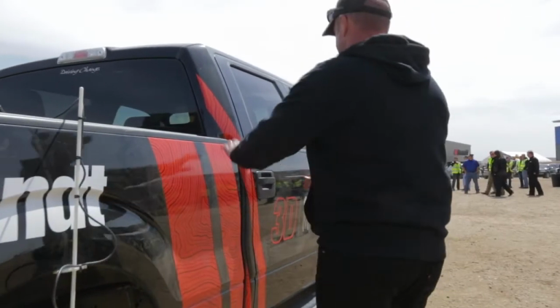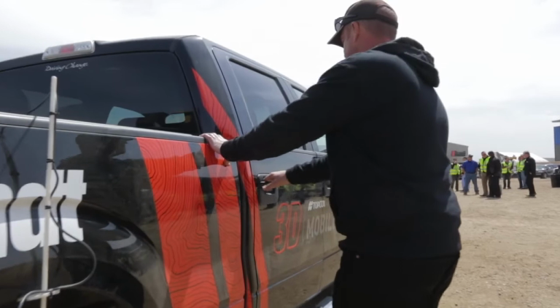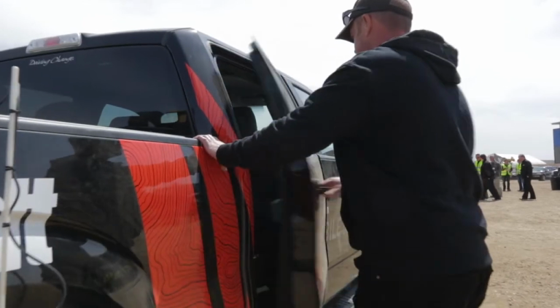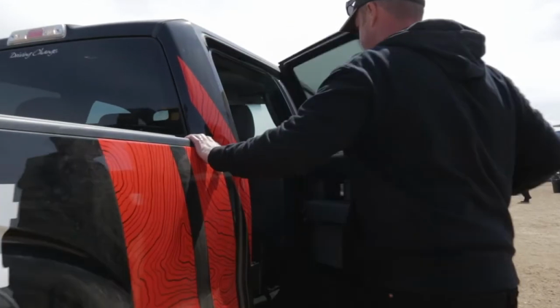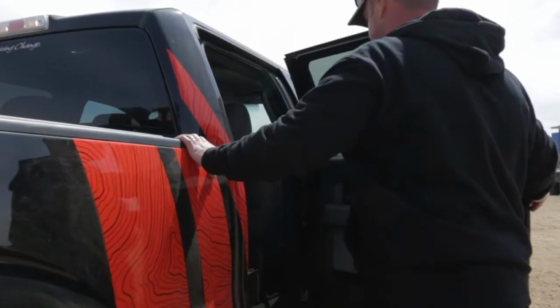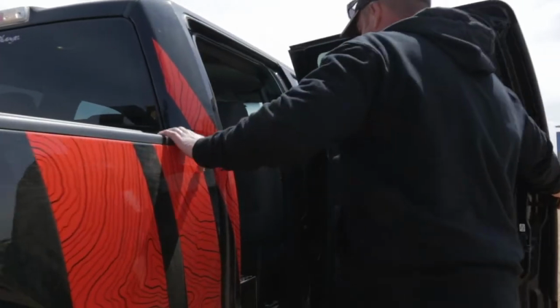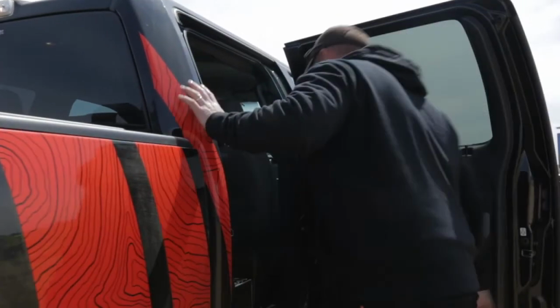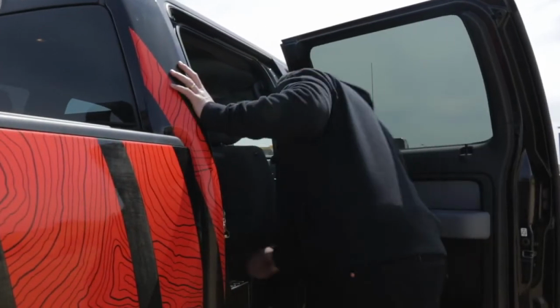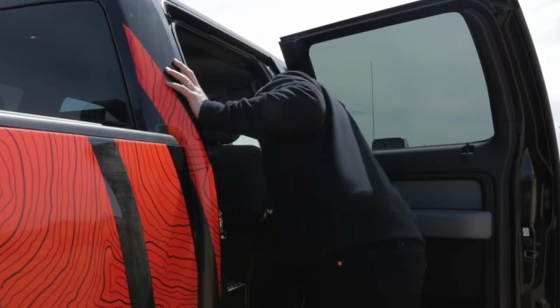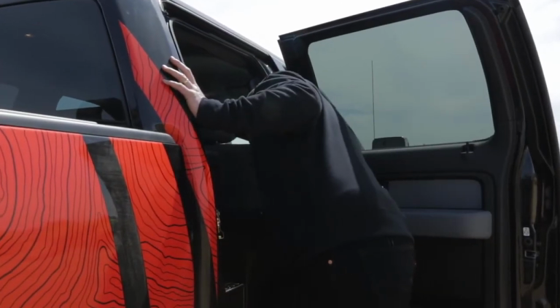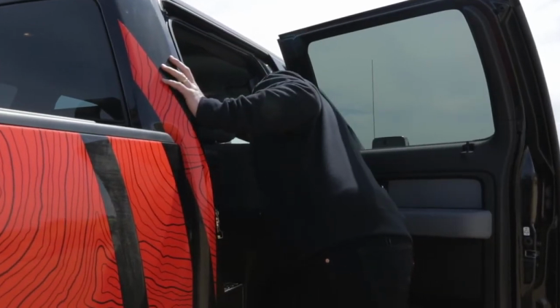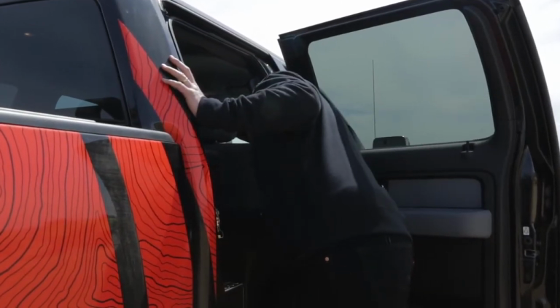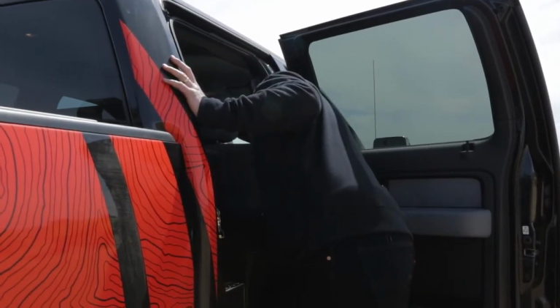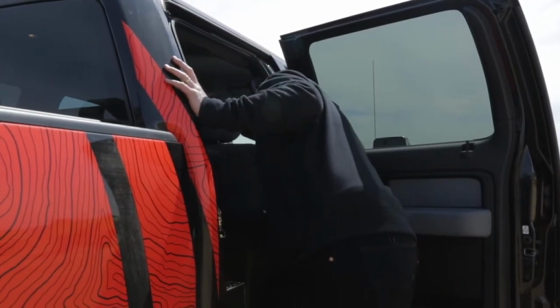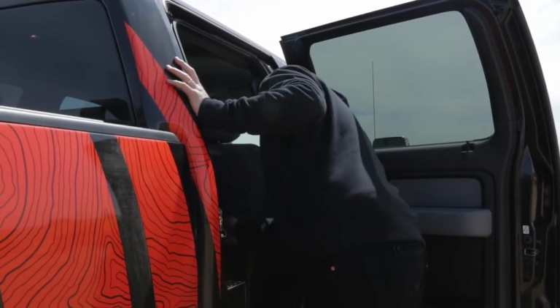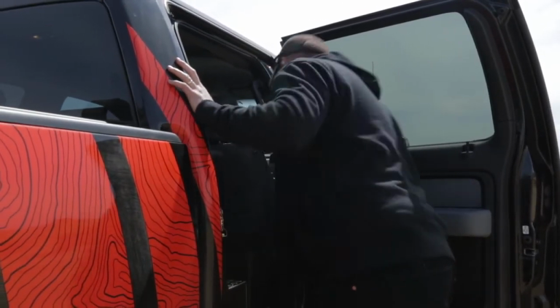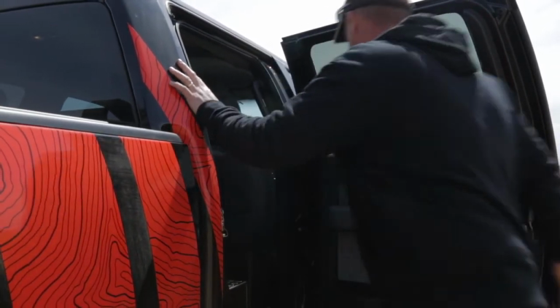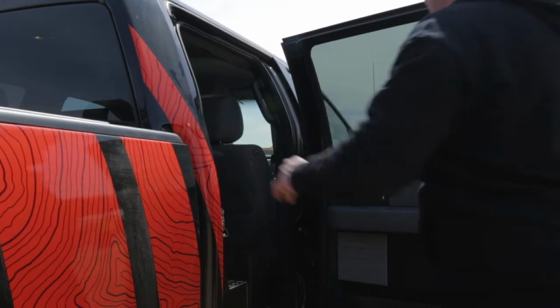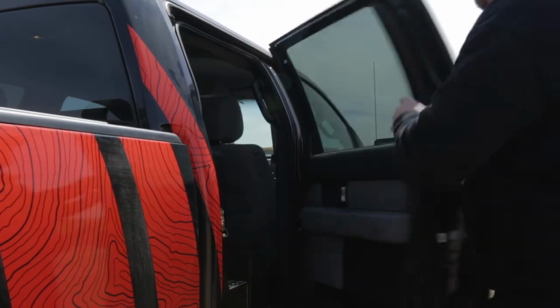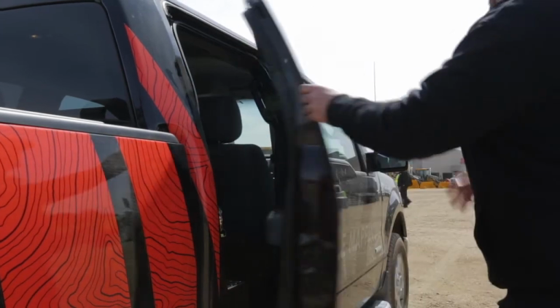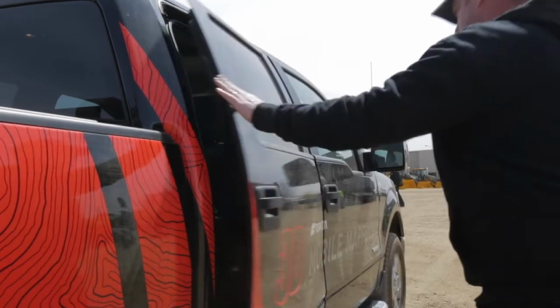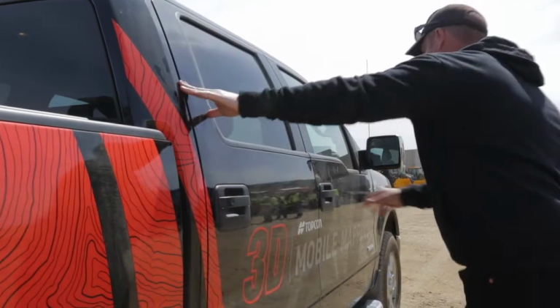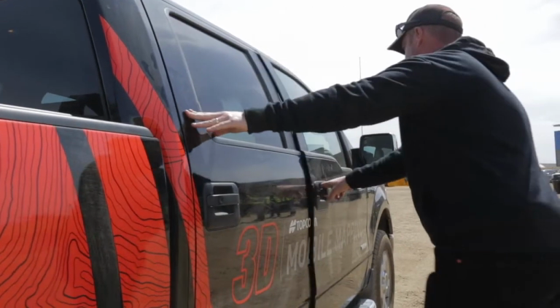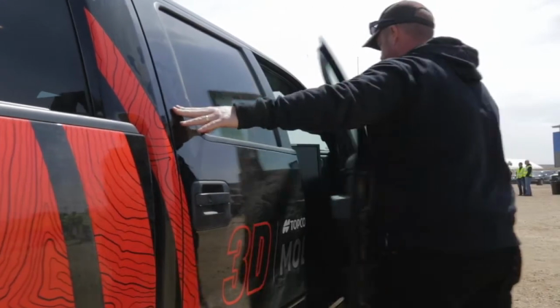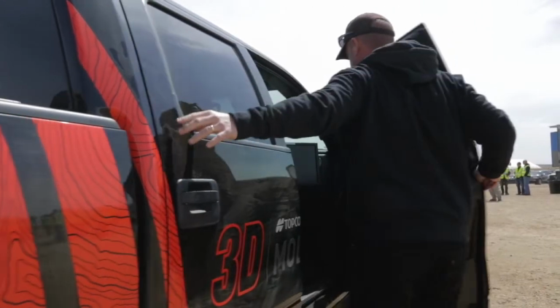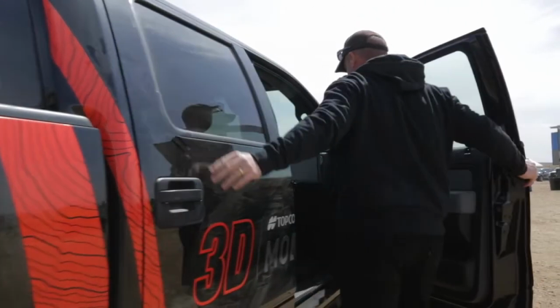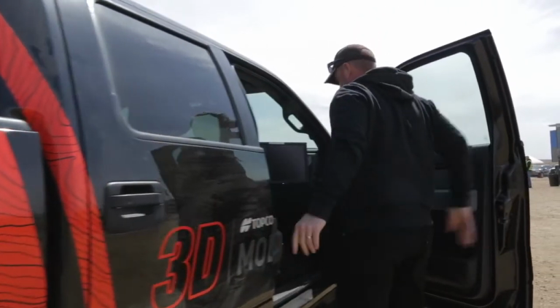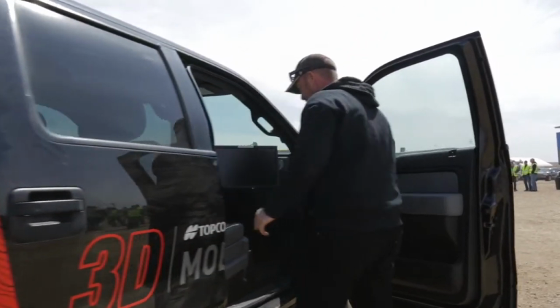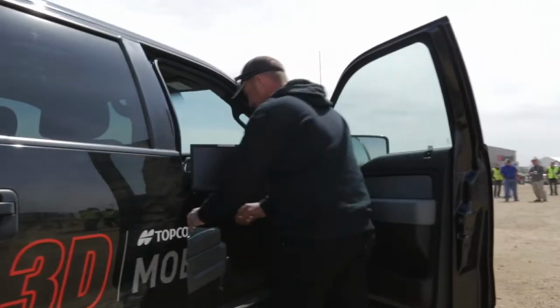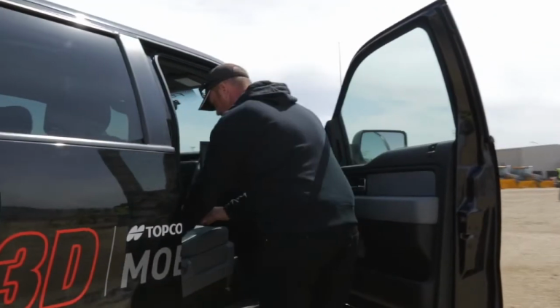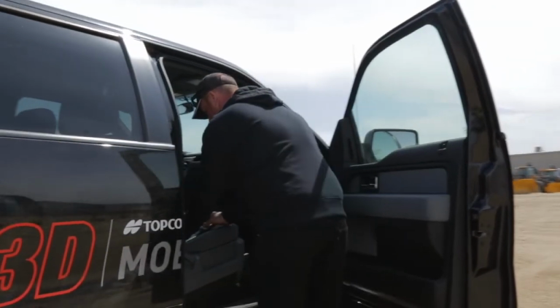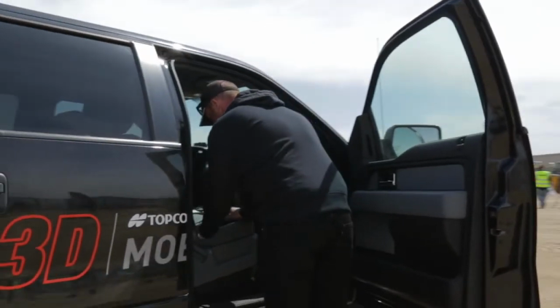That data is streamlined into our cab with the truck, into our data logging computer where everything is stored, and that data is removed afterwards. We take the hard drives out, put them into our PC computer, and the data is processed from there.